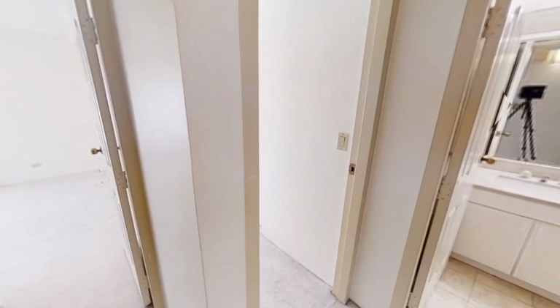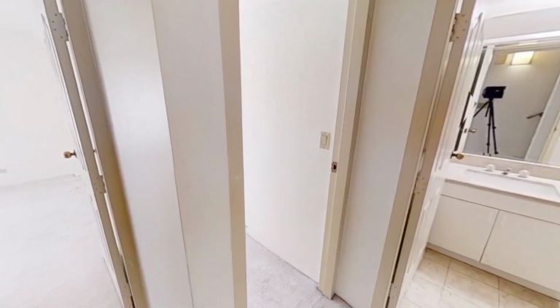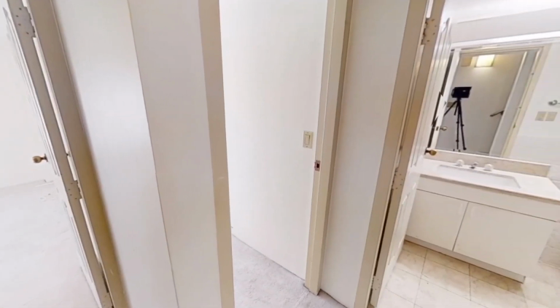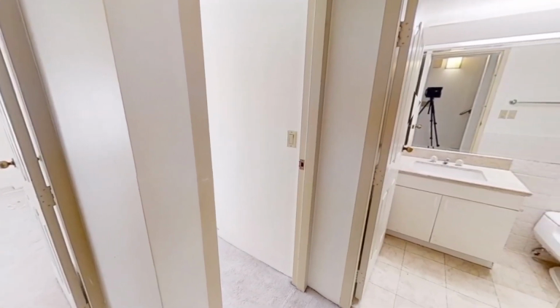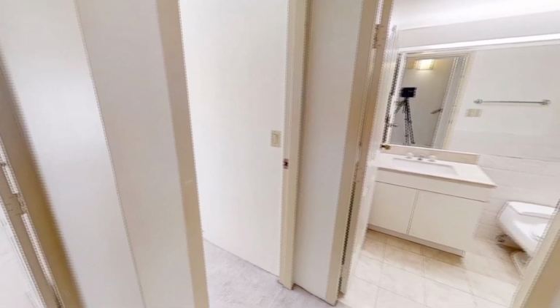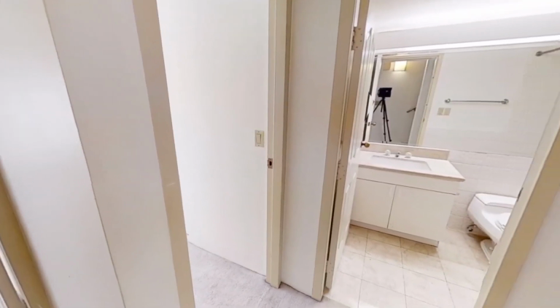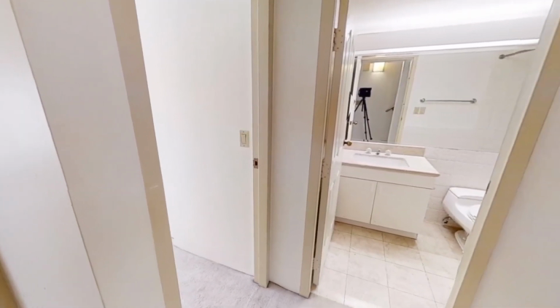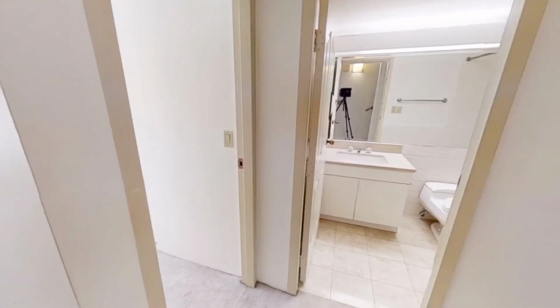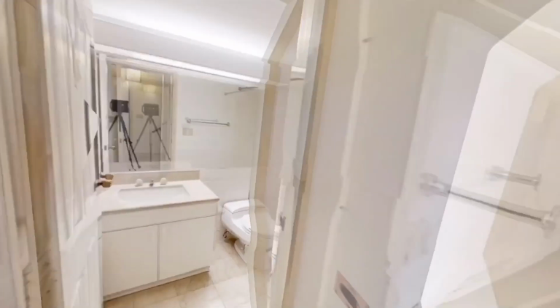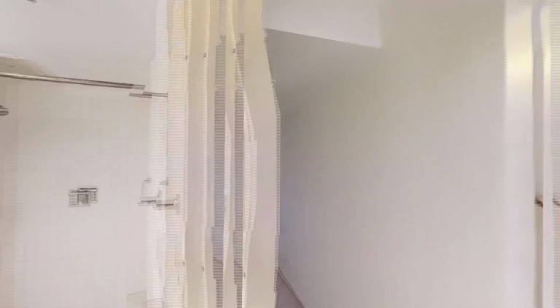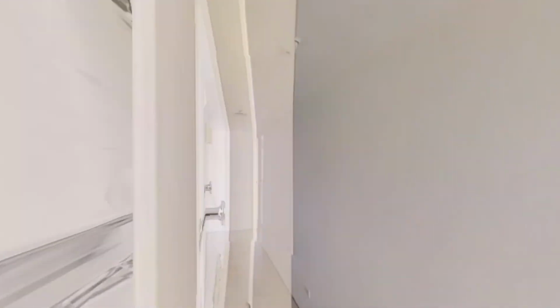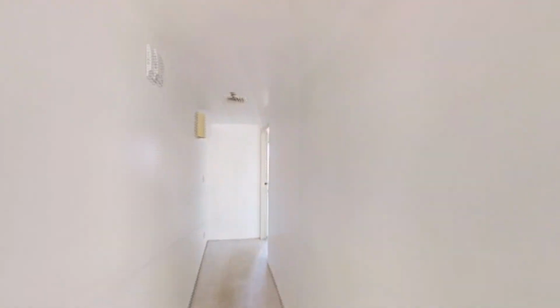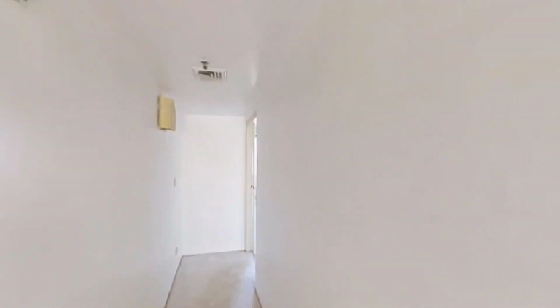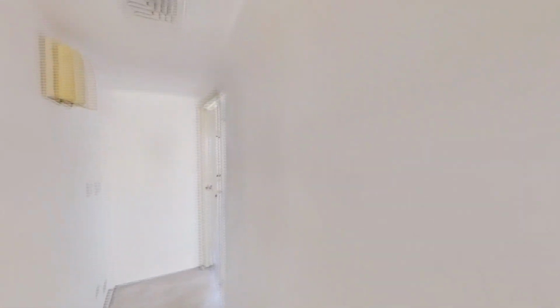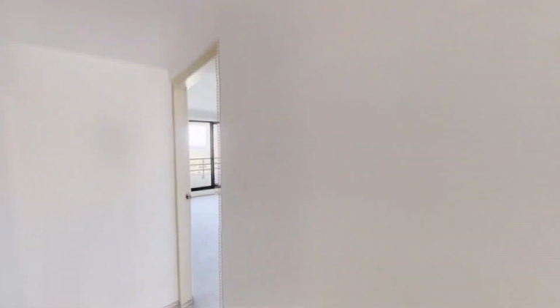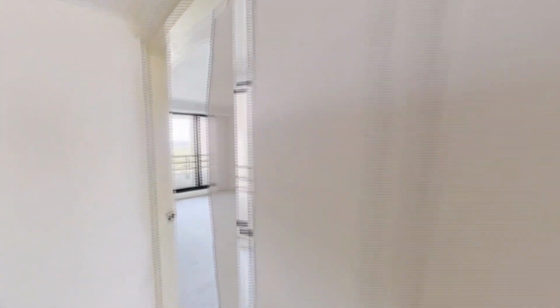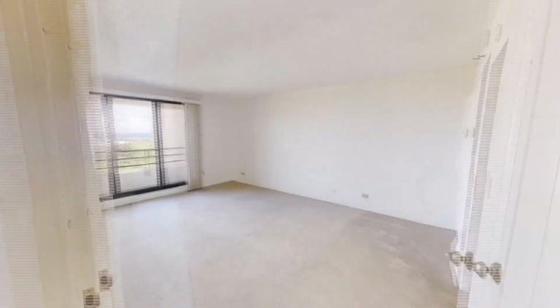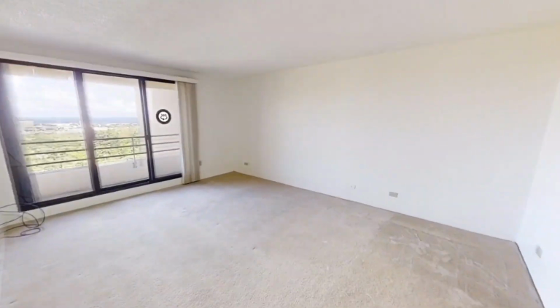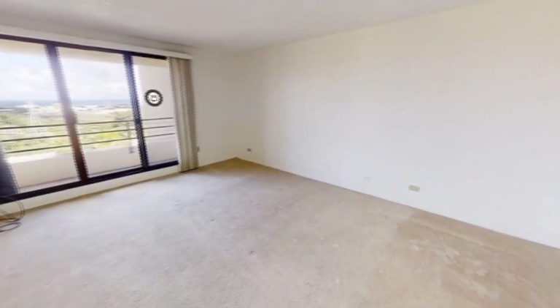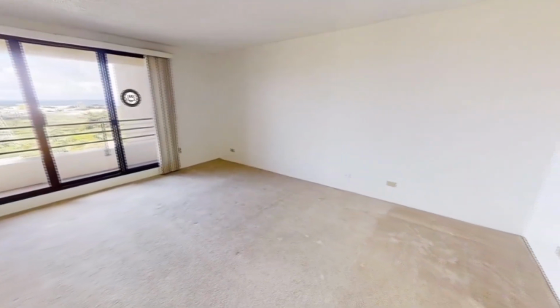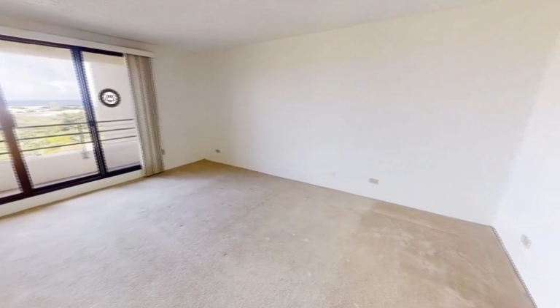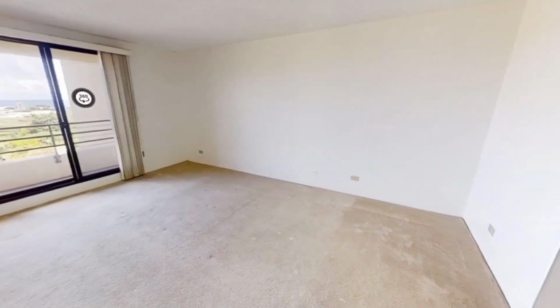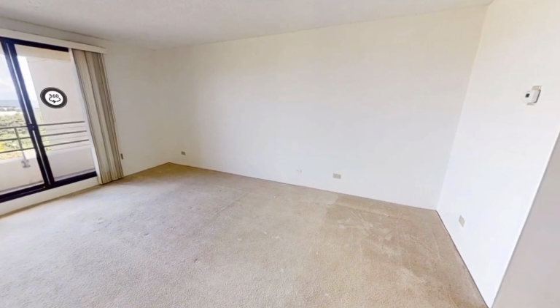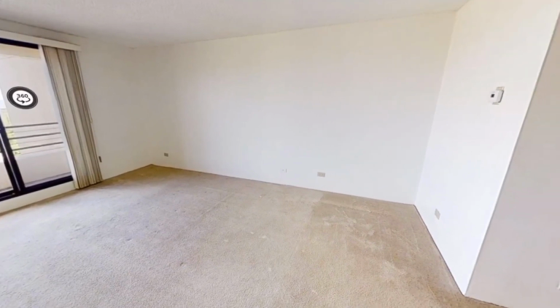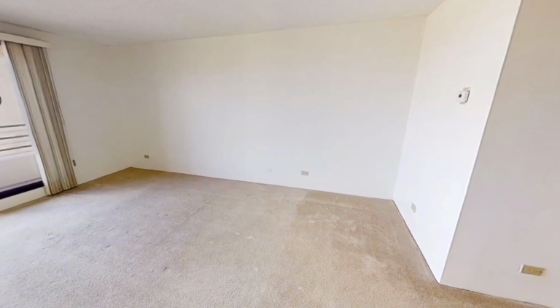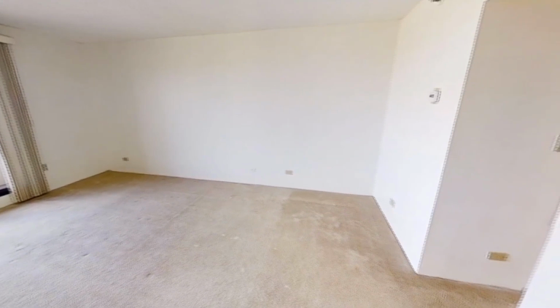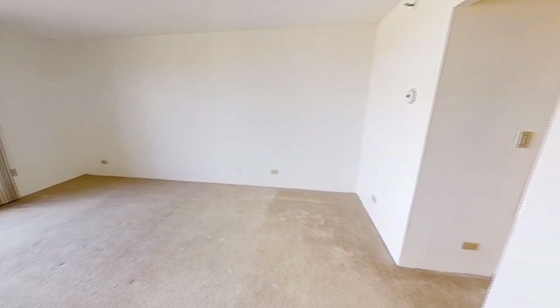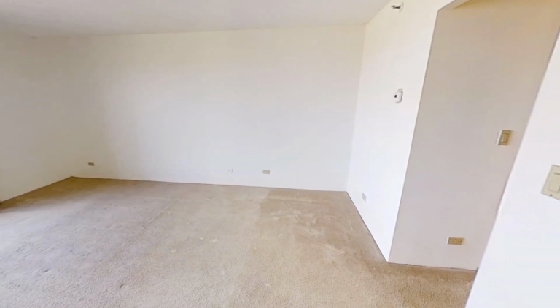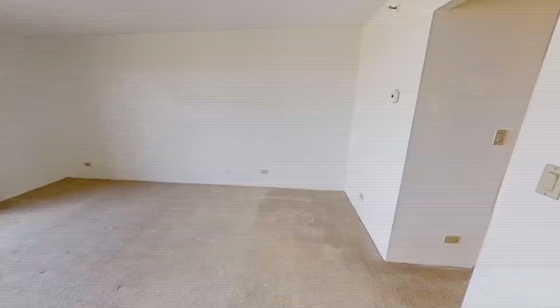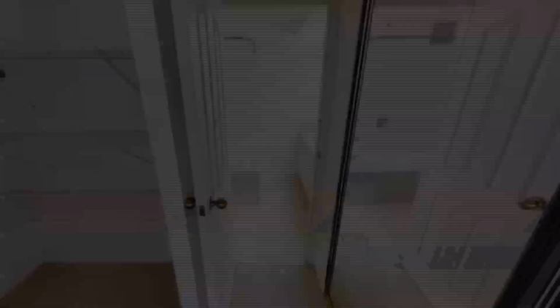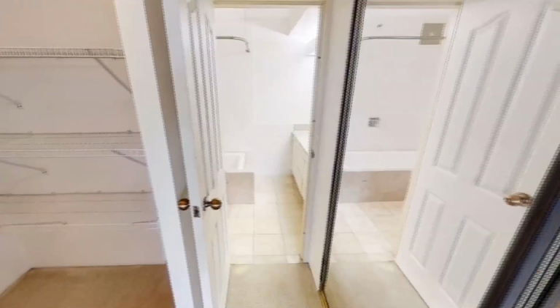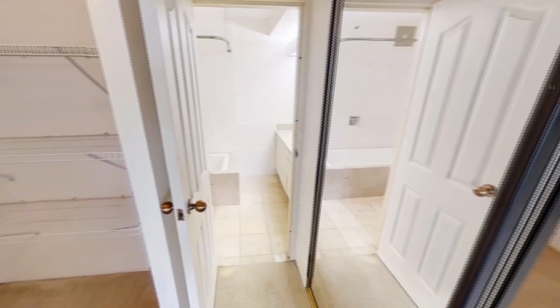As we enter the first floor, you will have three bedrooms, two bathrooms, and a laundry room. This level is cozy with carpet throughout the first floor, great size rooms, and closet space.